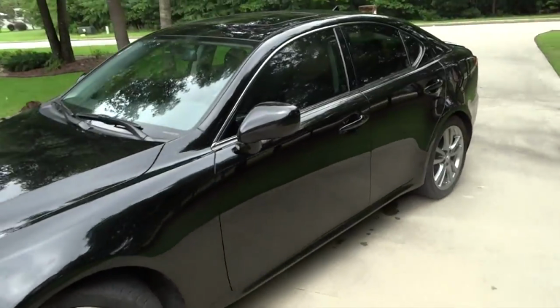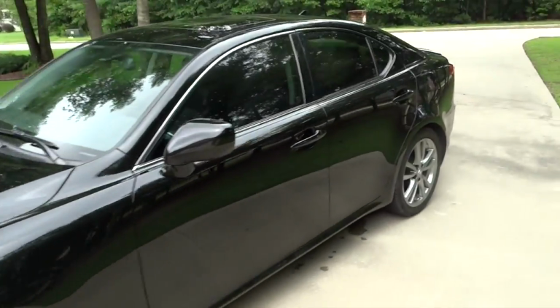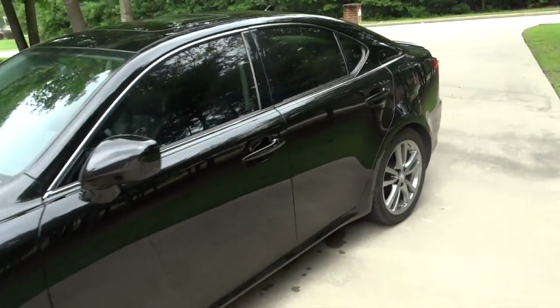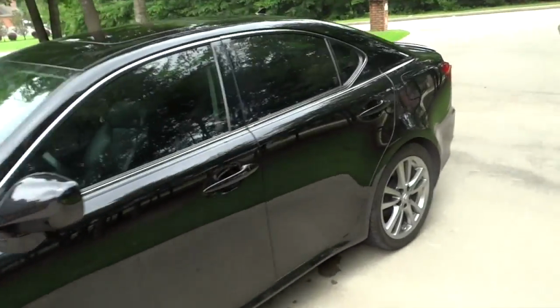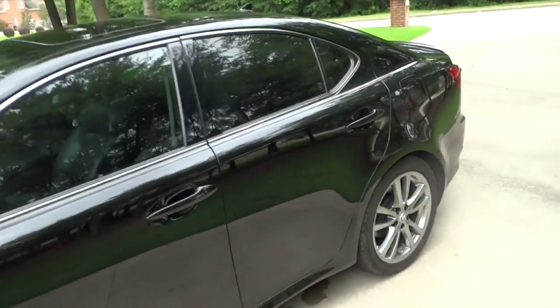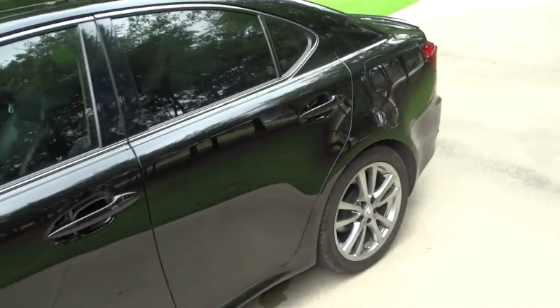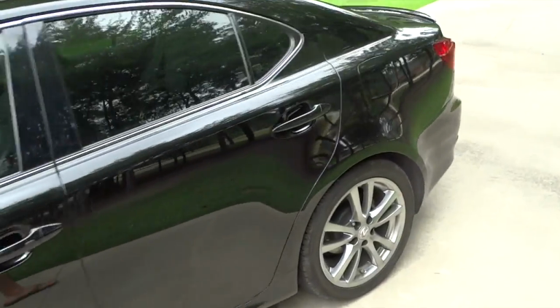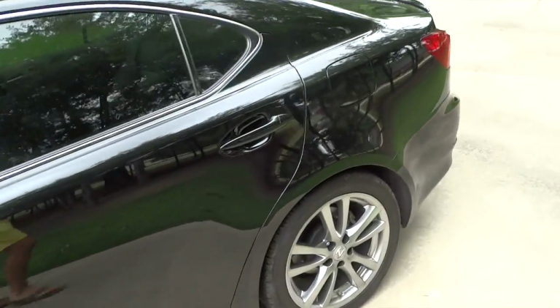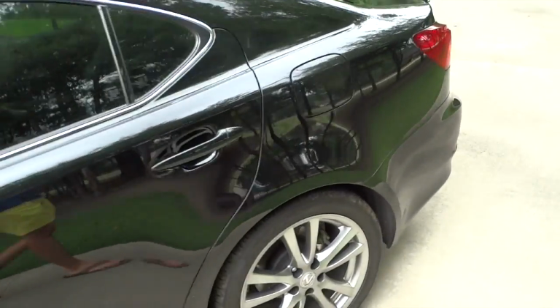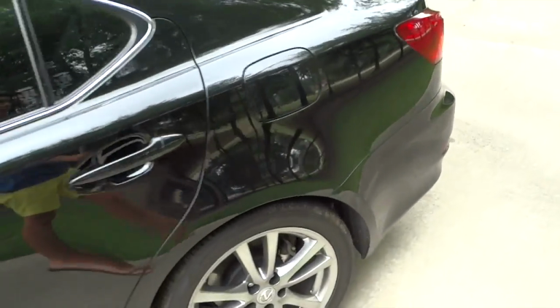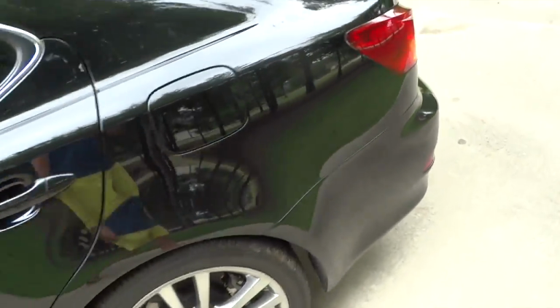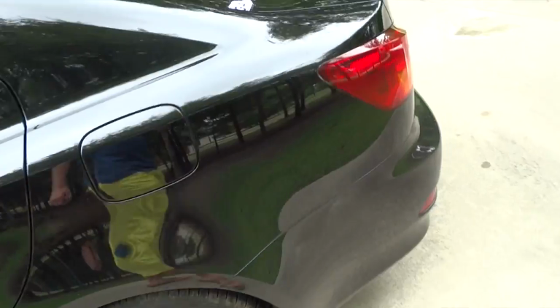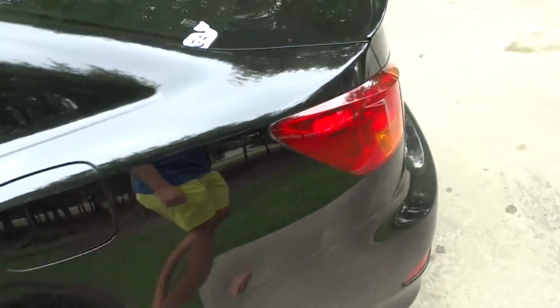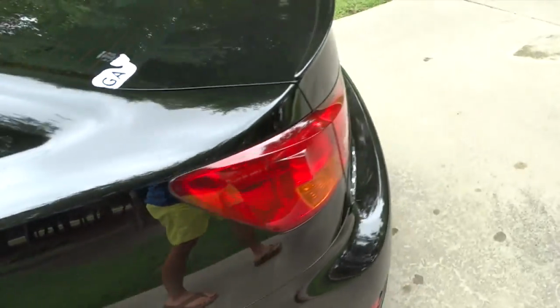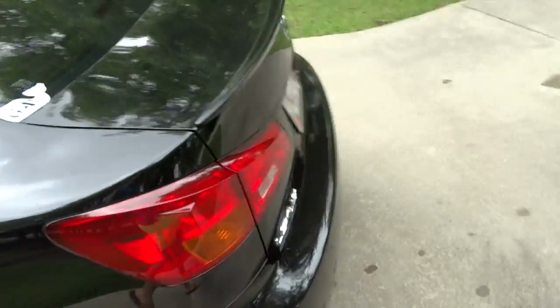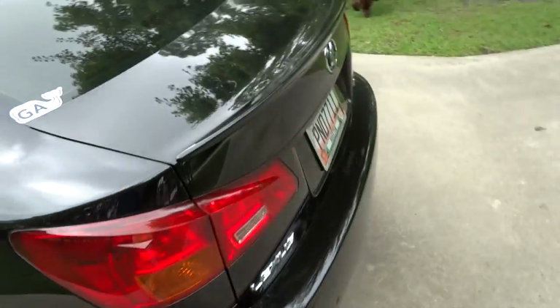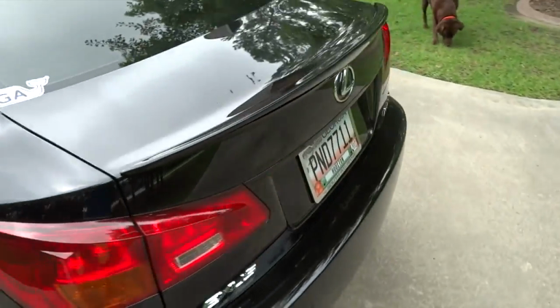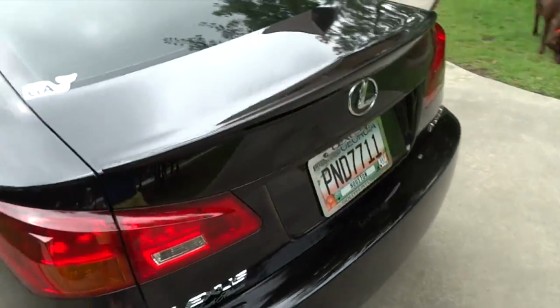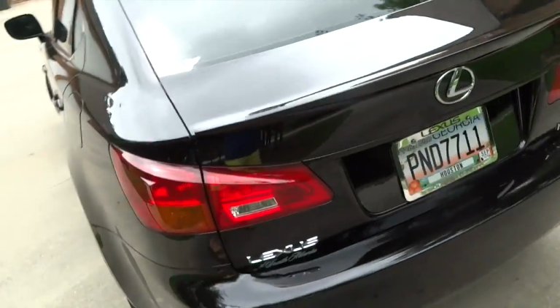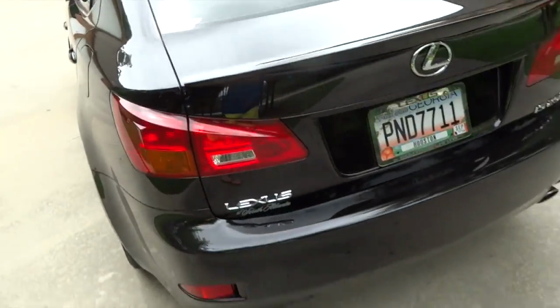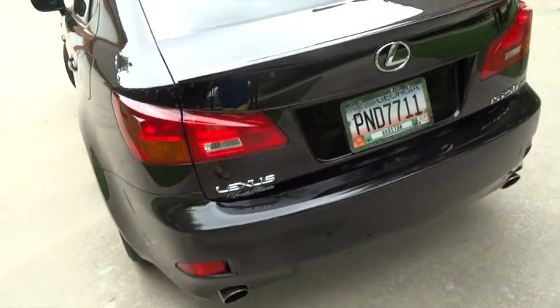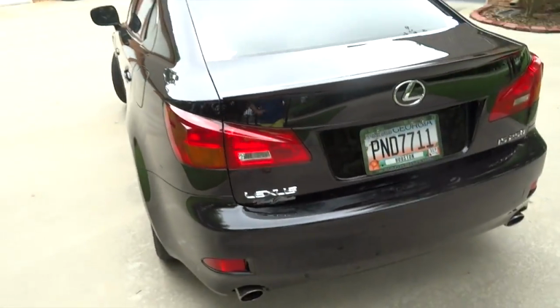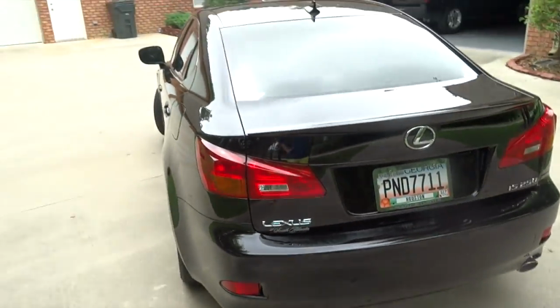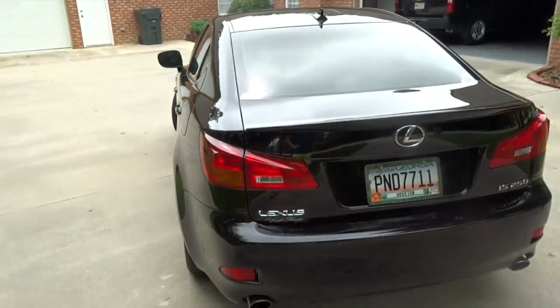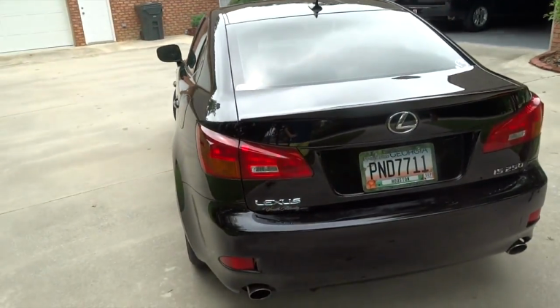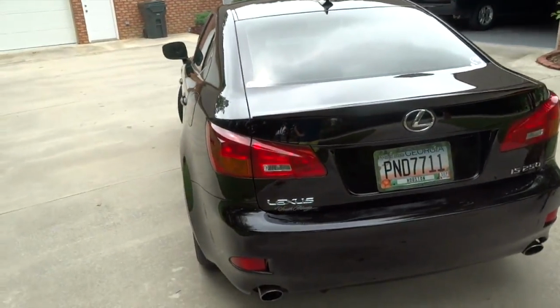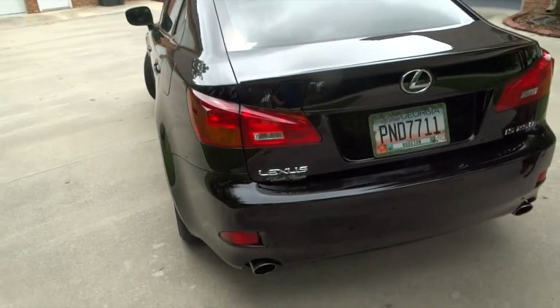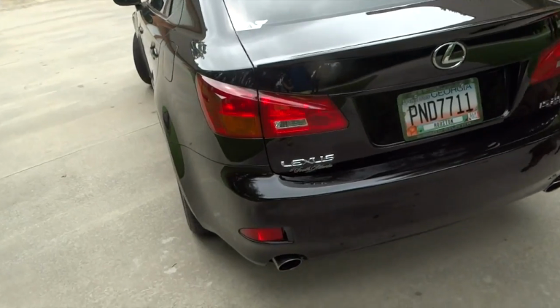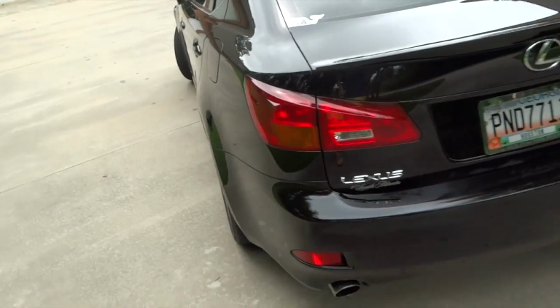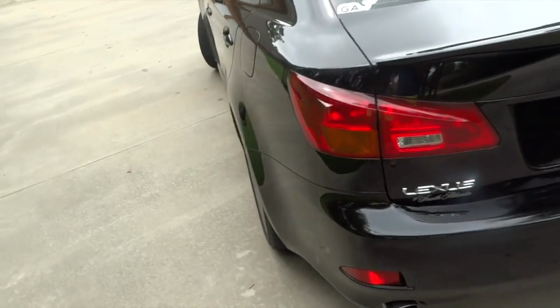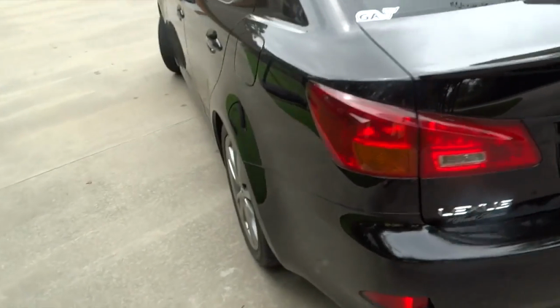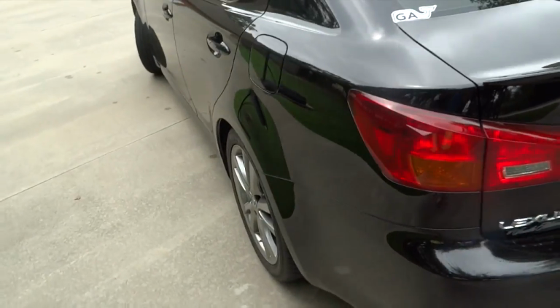After the water pump thing, not too much else has happened. The car hadn't been driven a whole lot this summer.